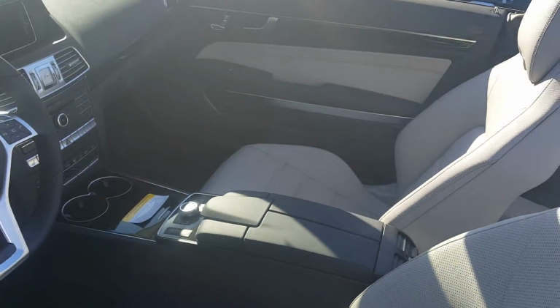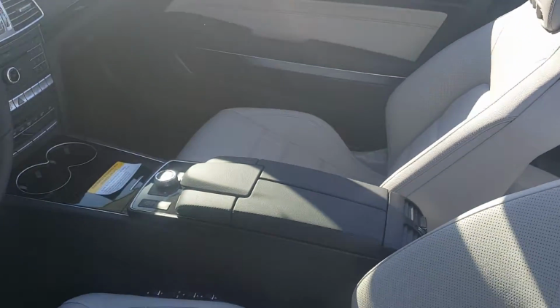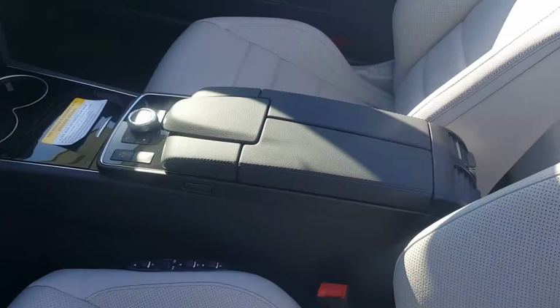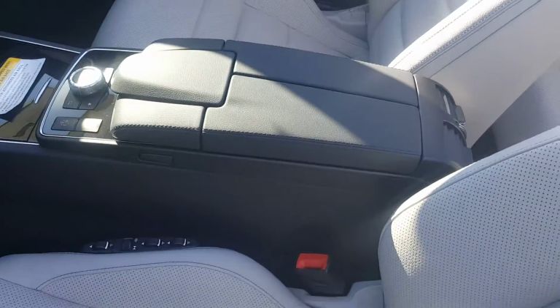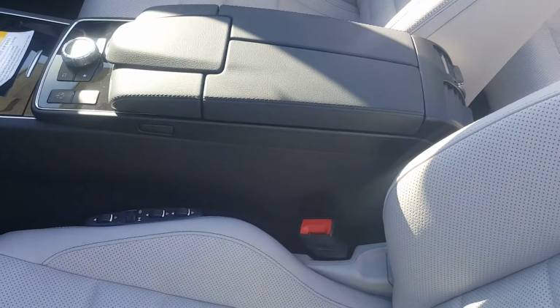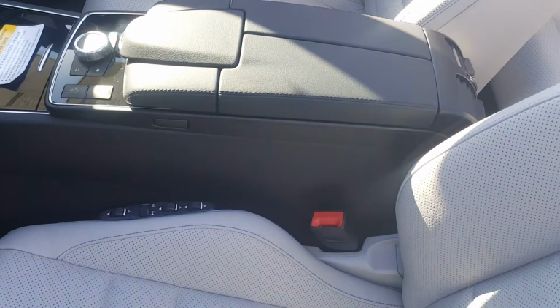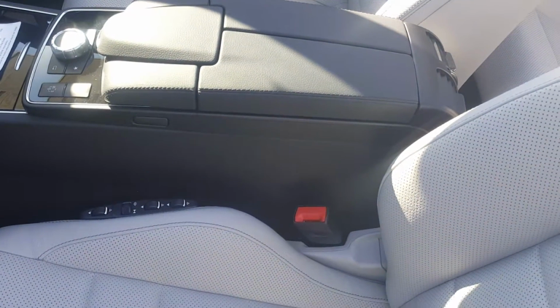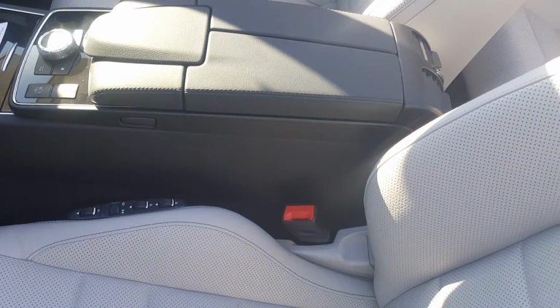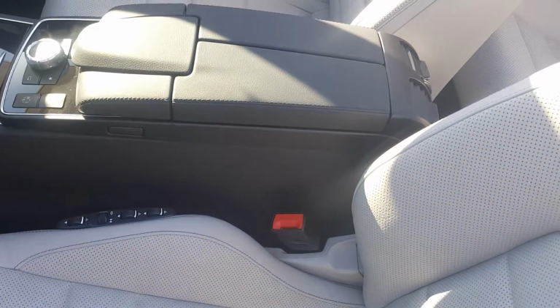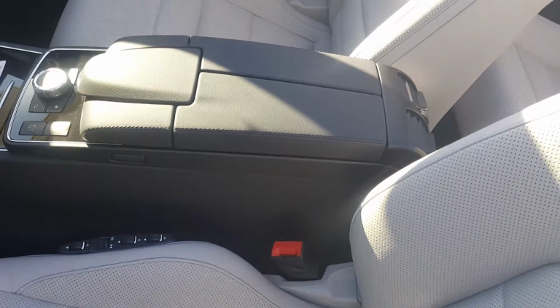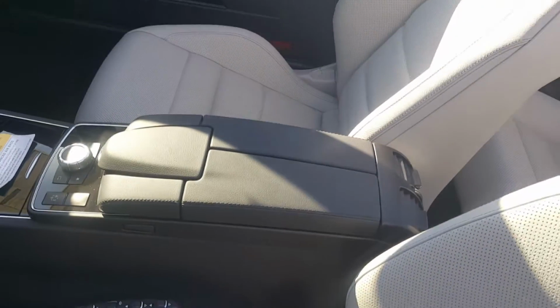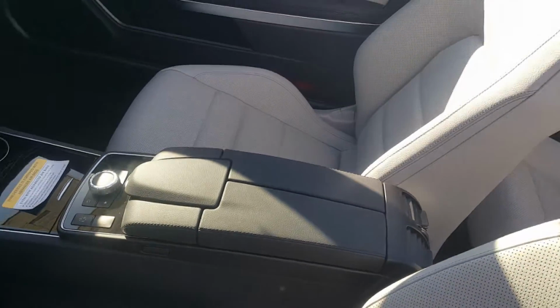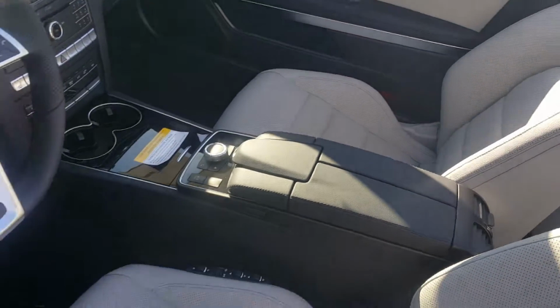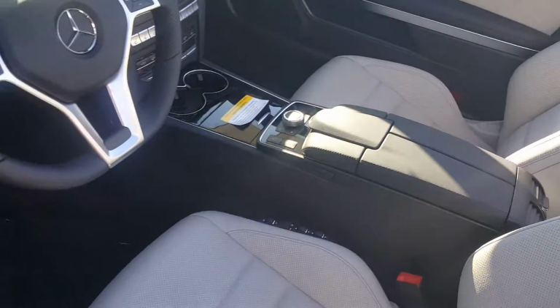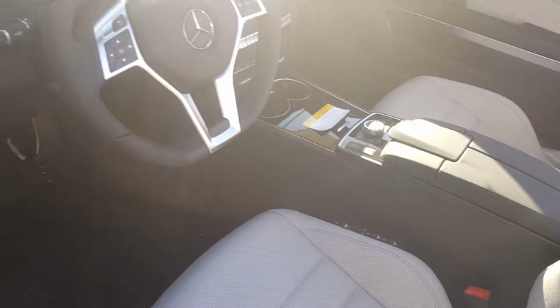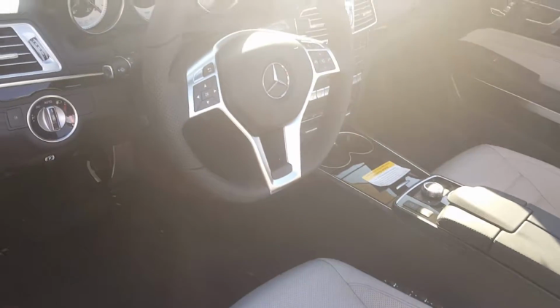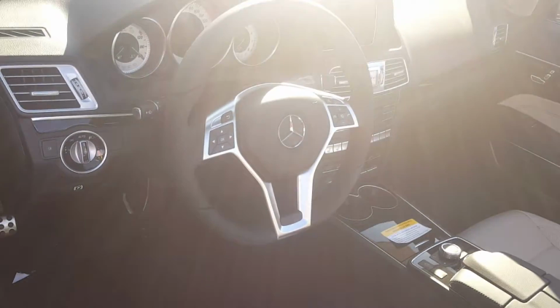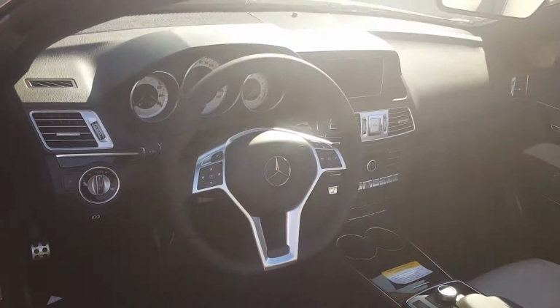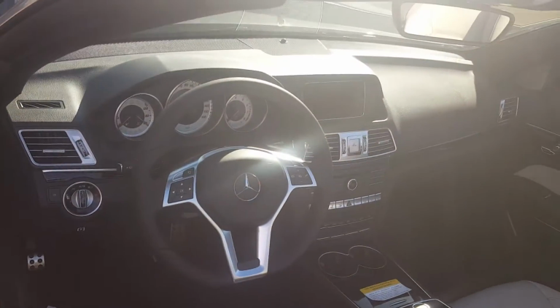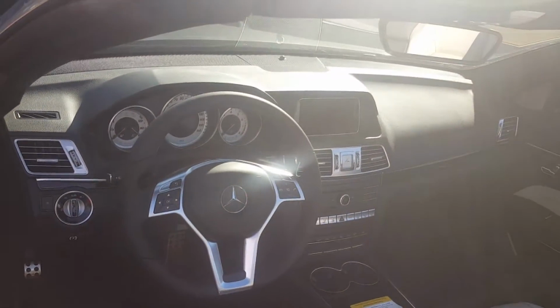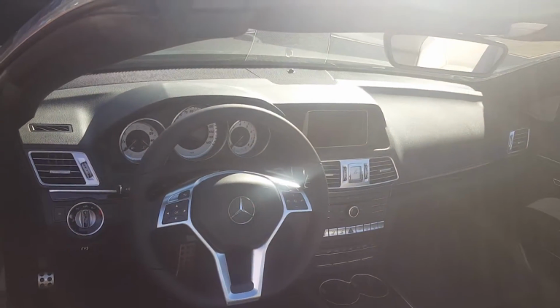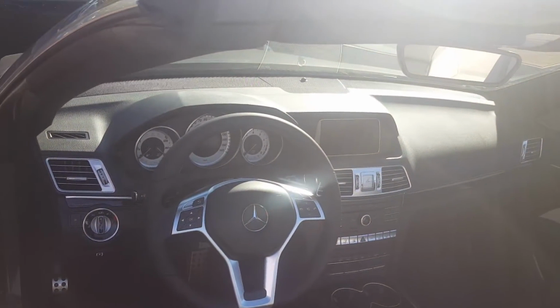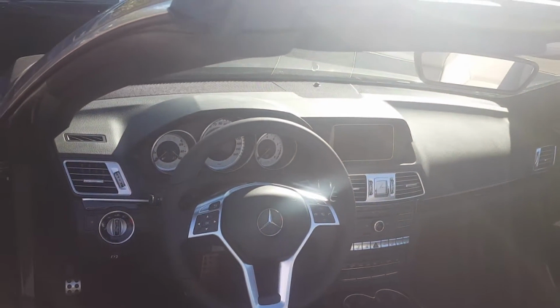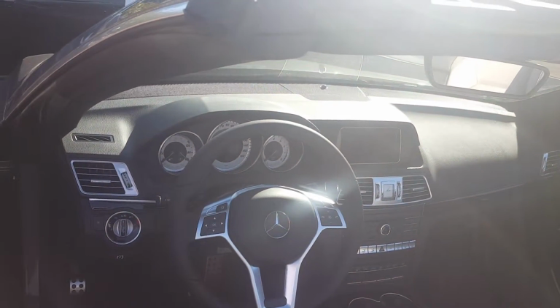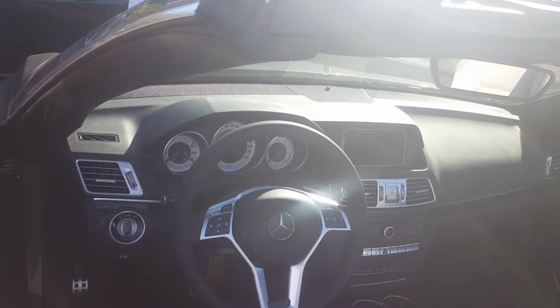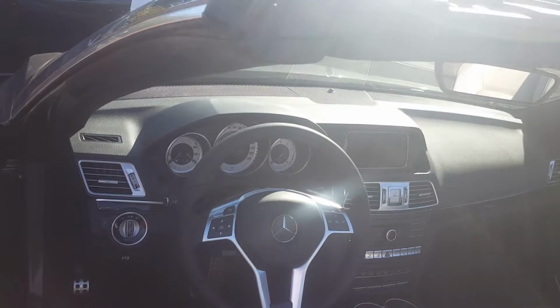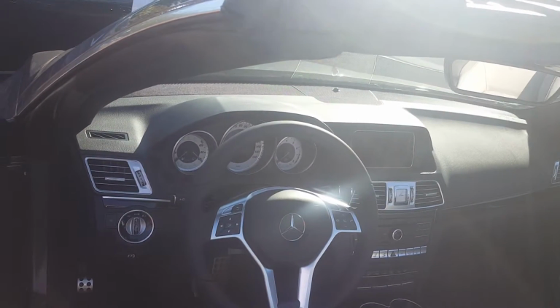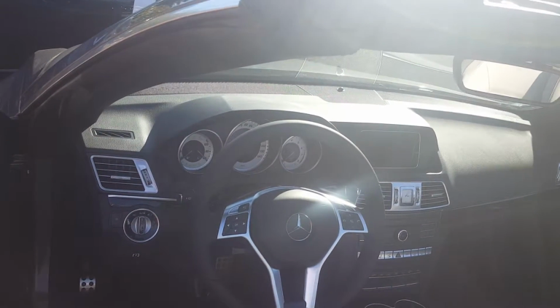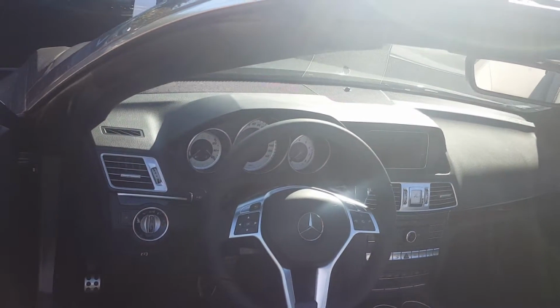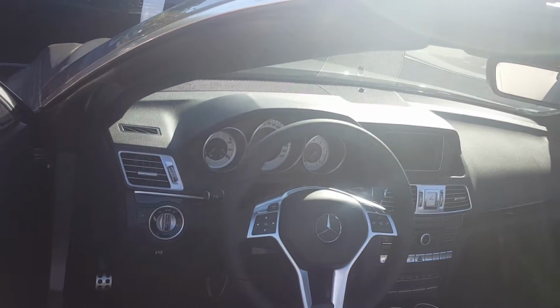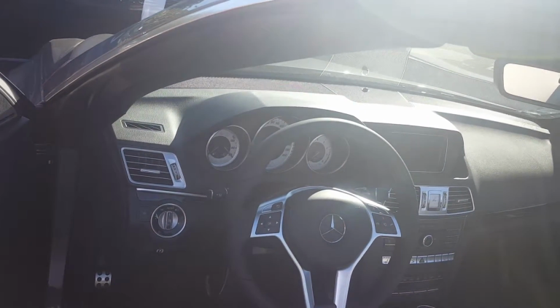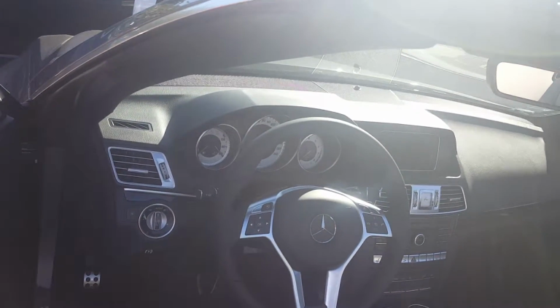Your seat controls are on the seat itself — massaging seats. Different drive modes, much like the other vehicle that you test drove.